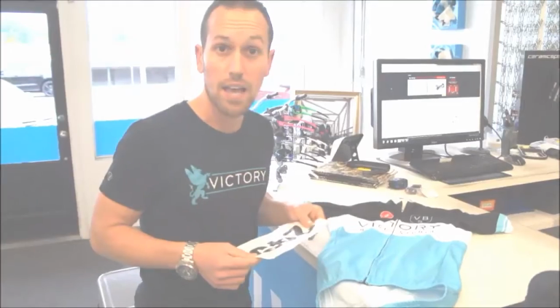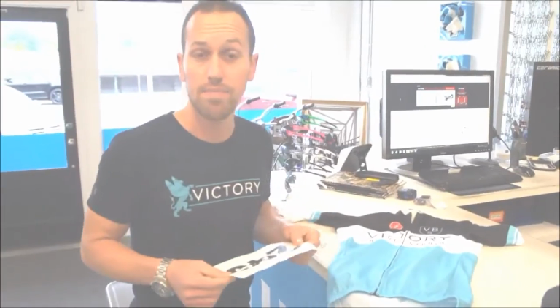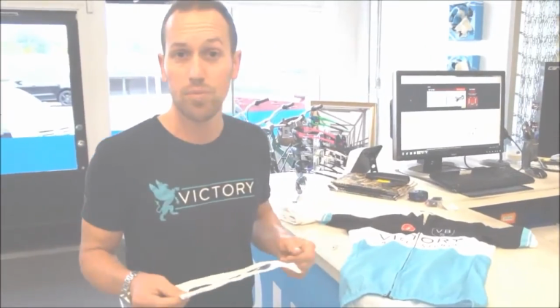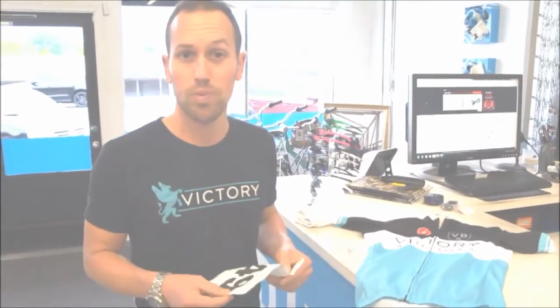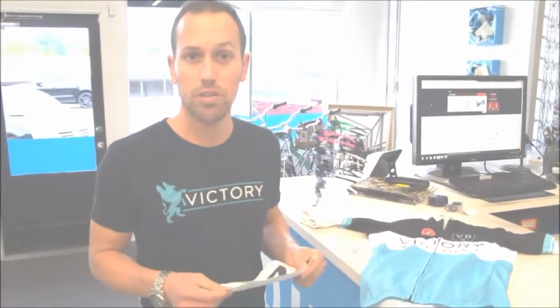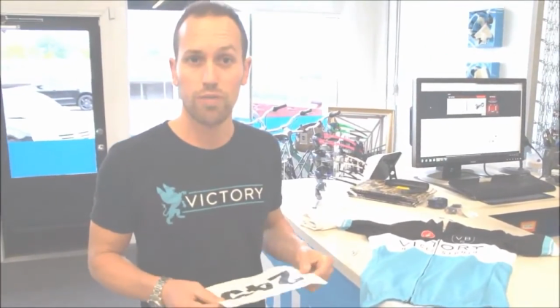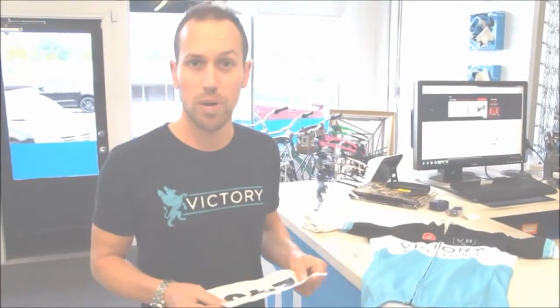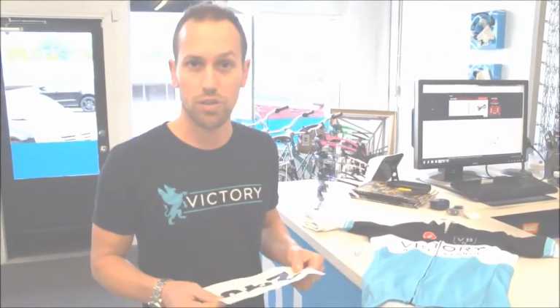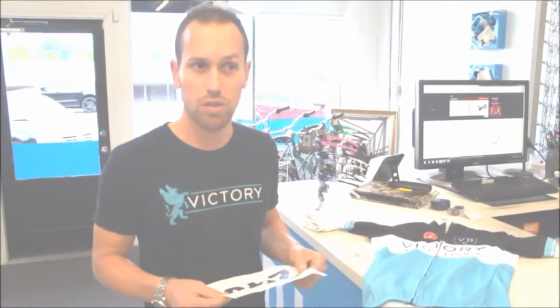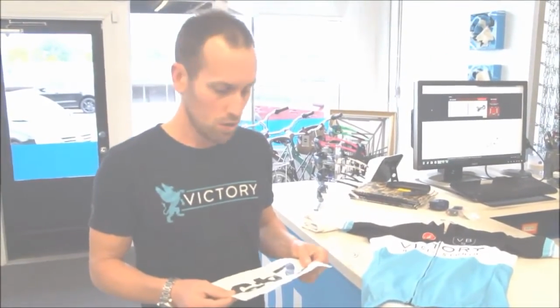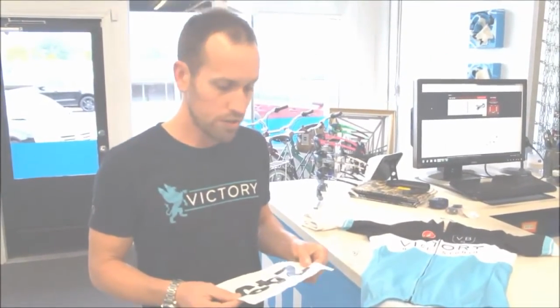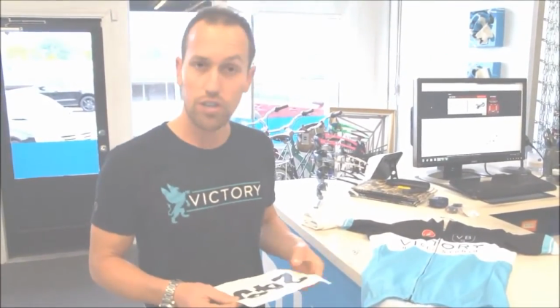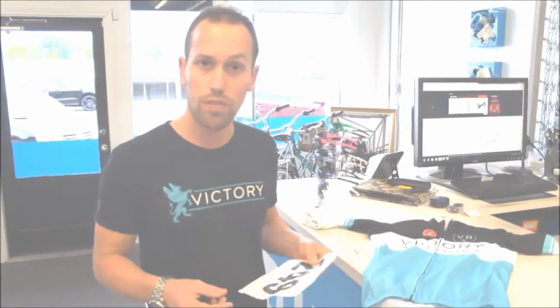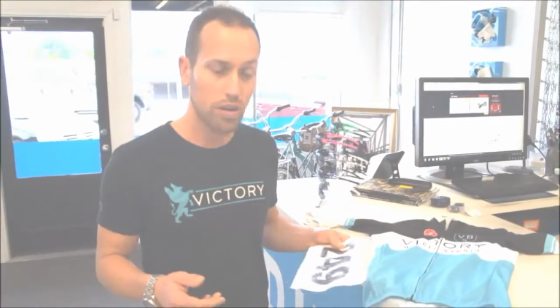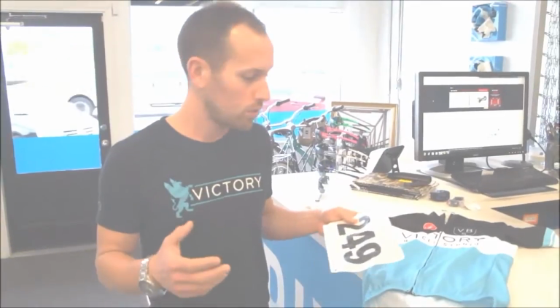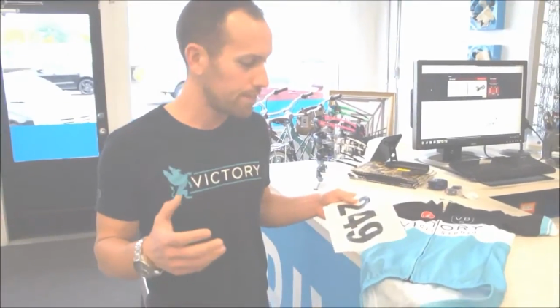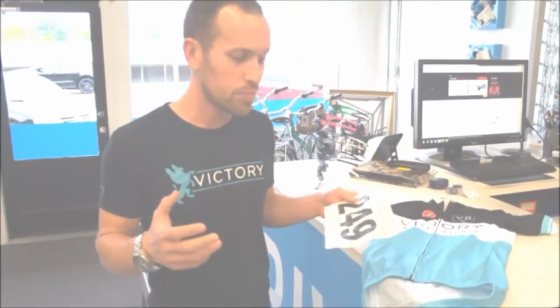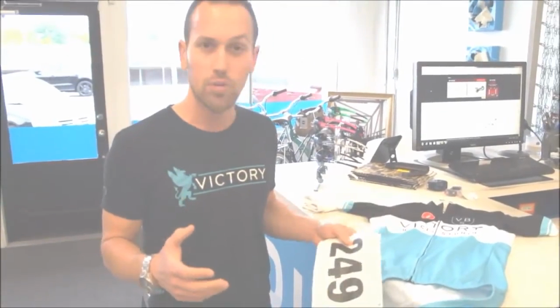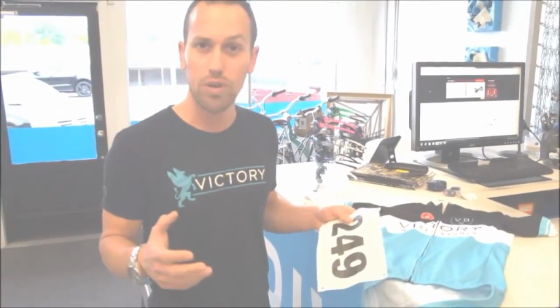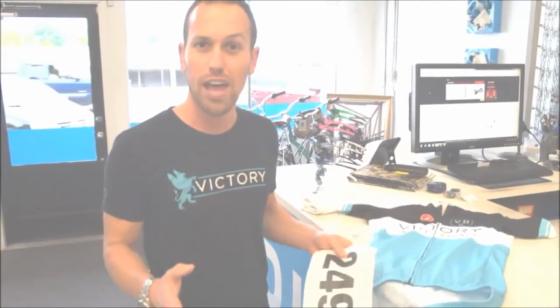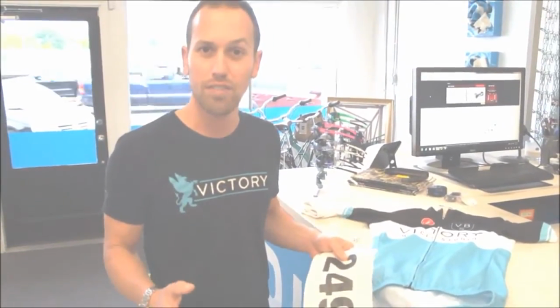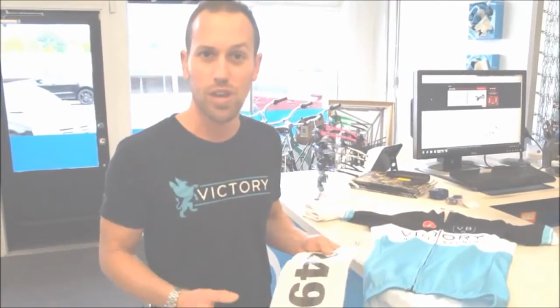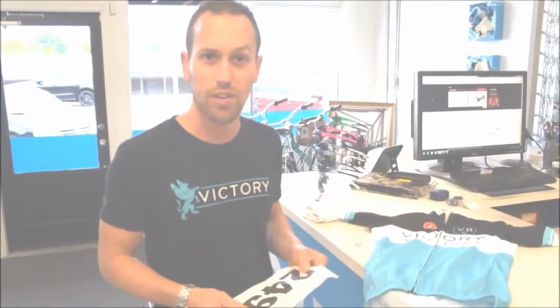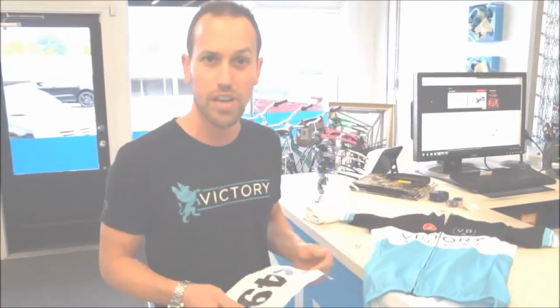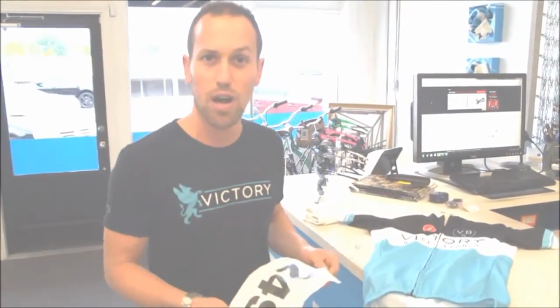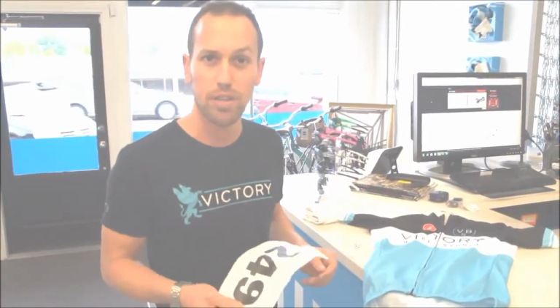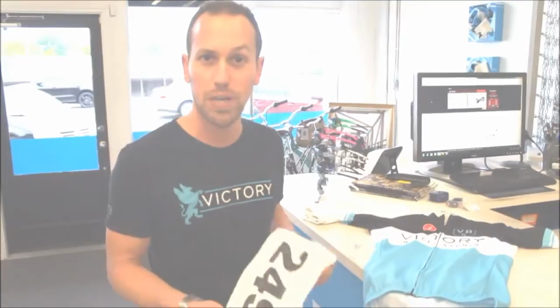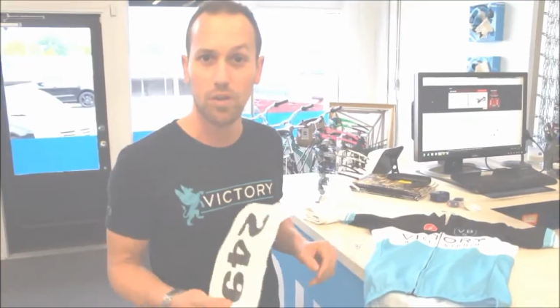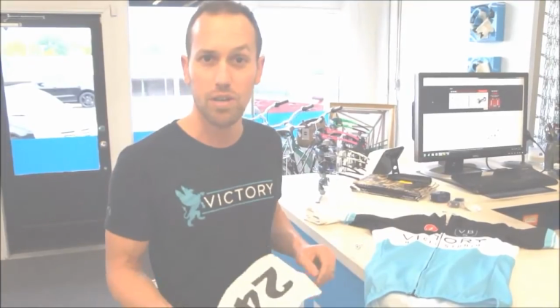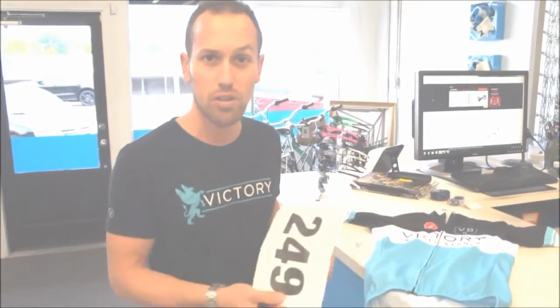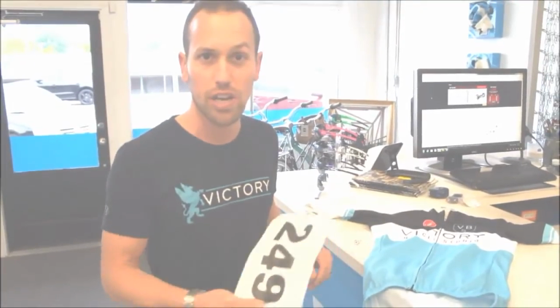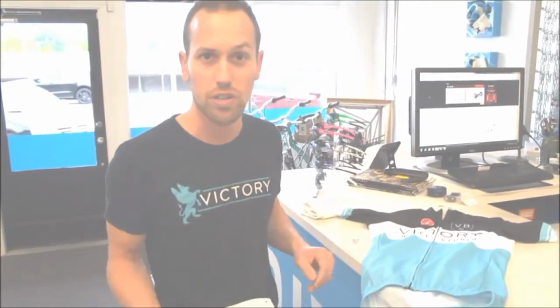Hey, my name is Clark Butcher, here with Victory Bicycle Studio. I wanted to show everyone what I feel is probably one of the most lacking videos out there, and that is how to properly pin a race number on a cycling jersey.